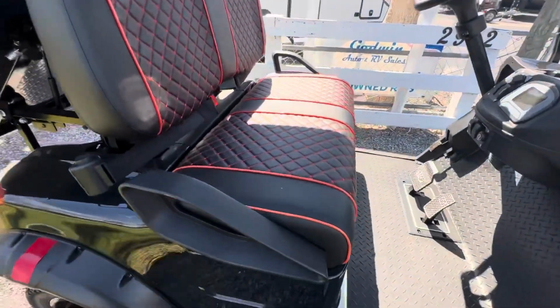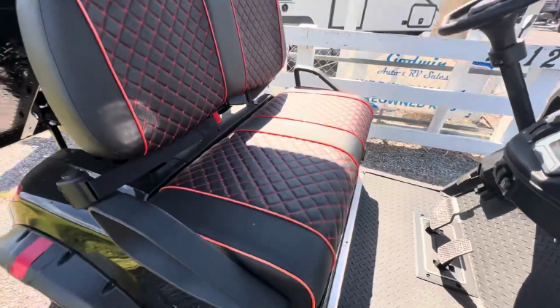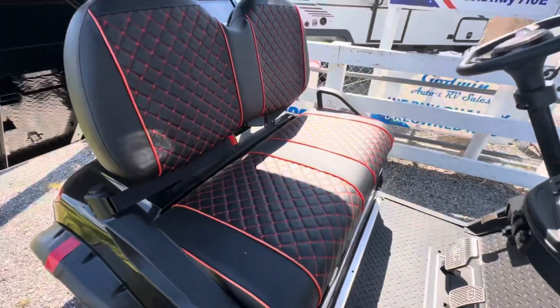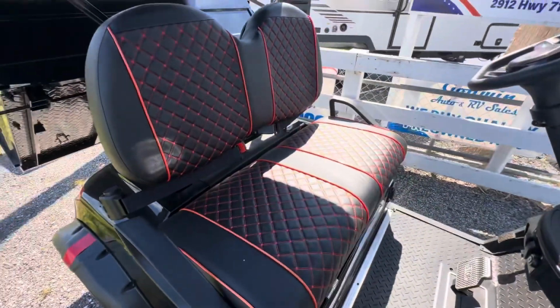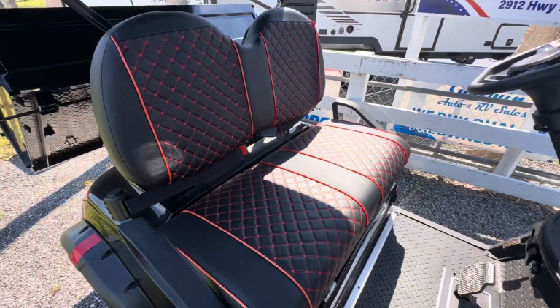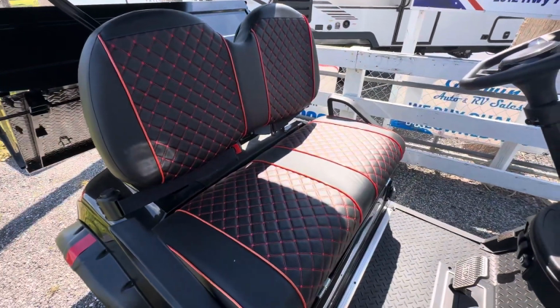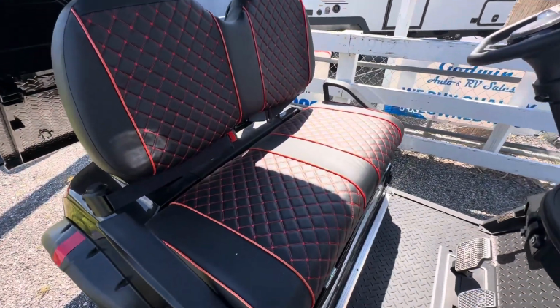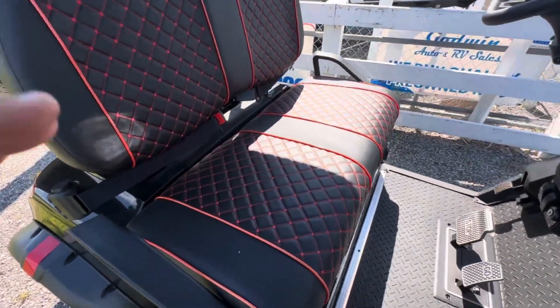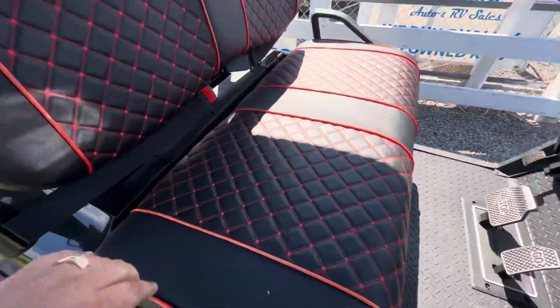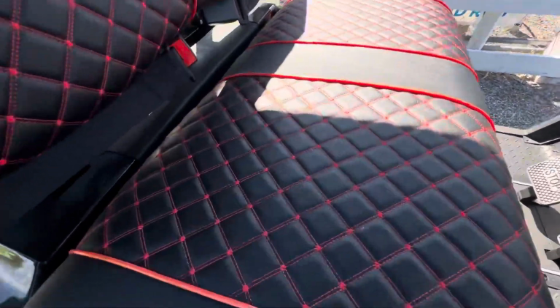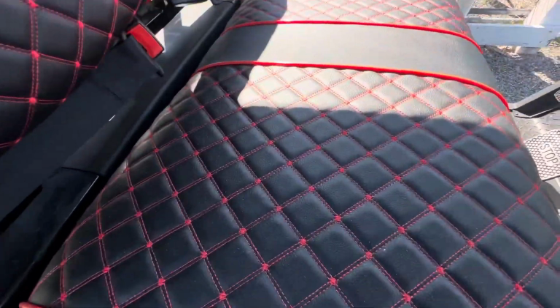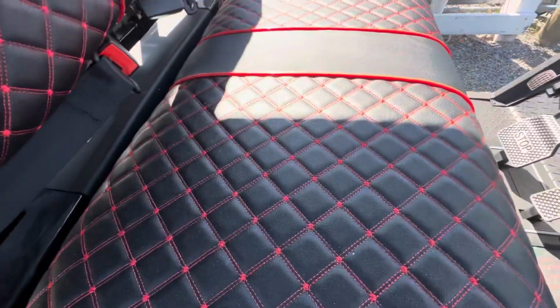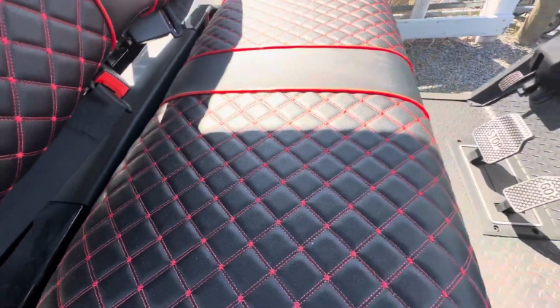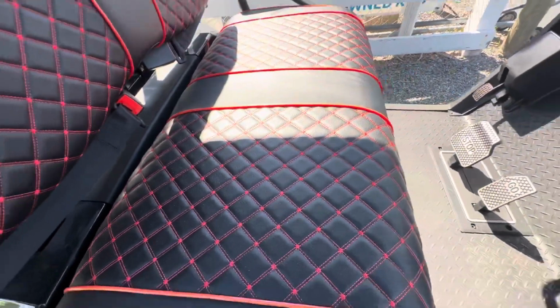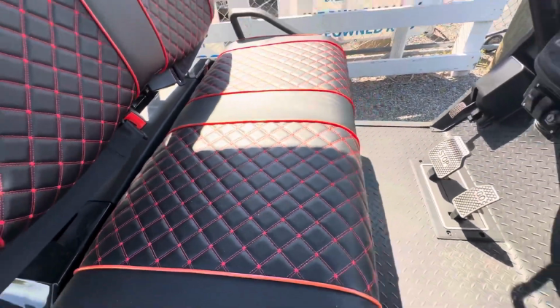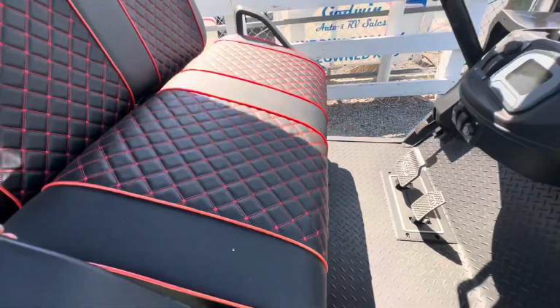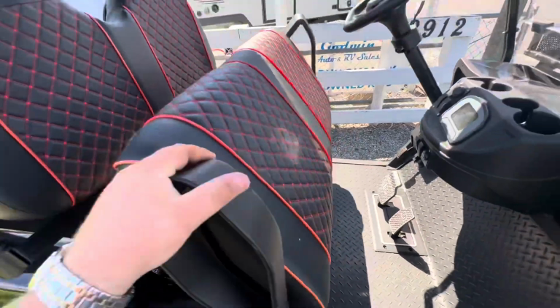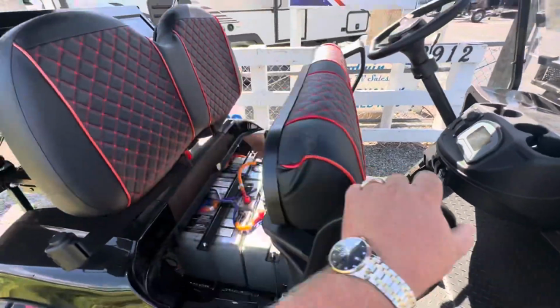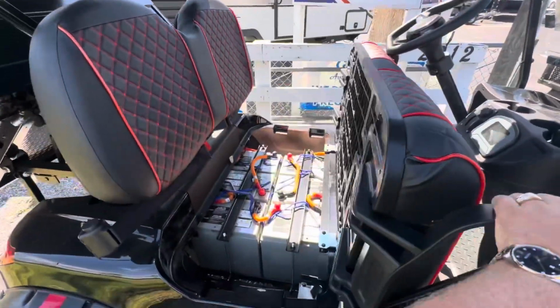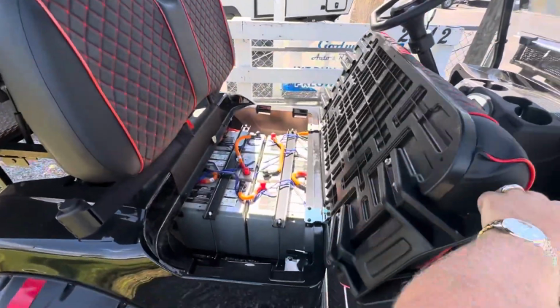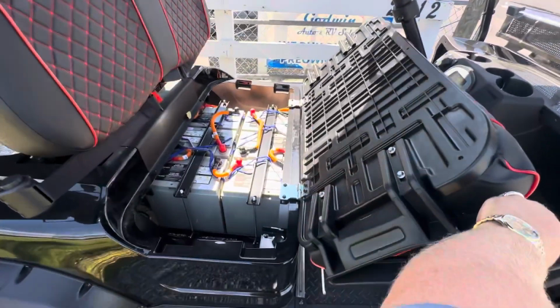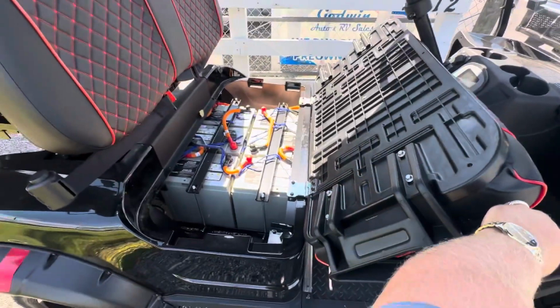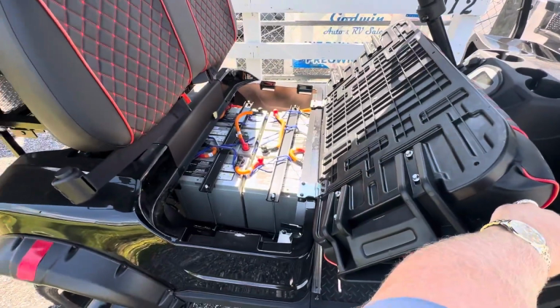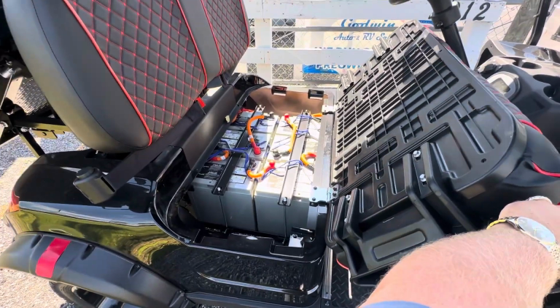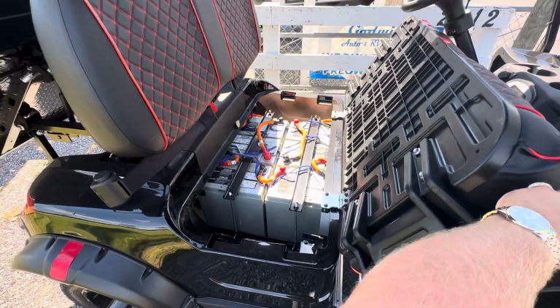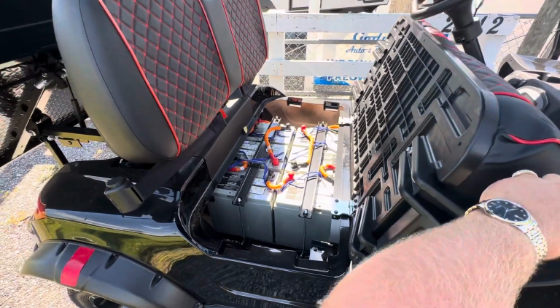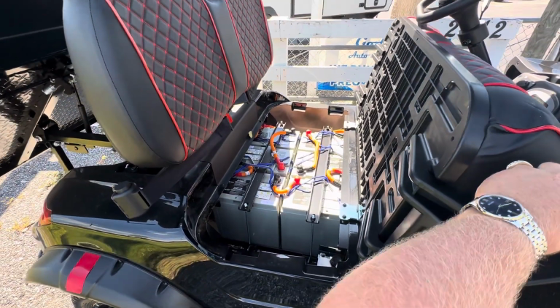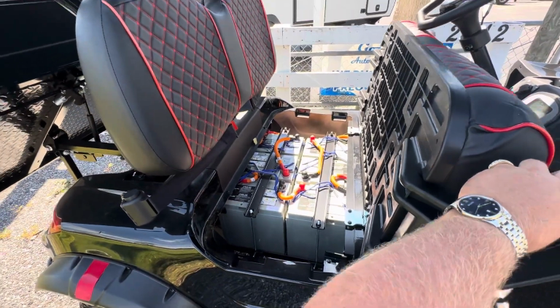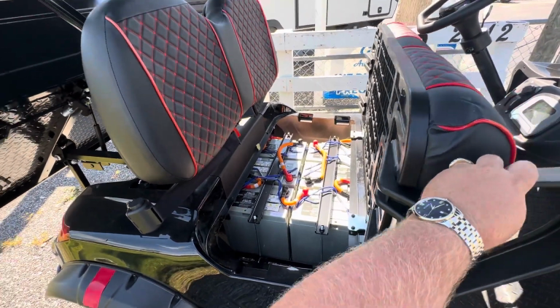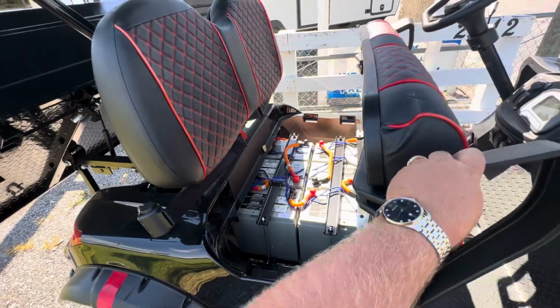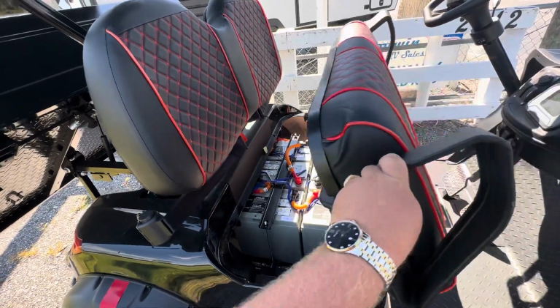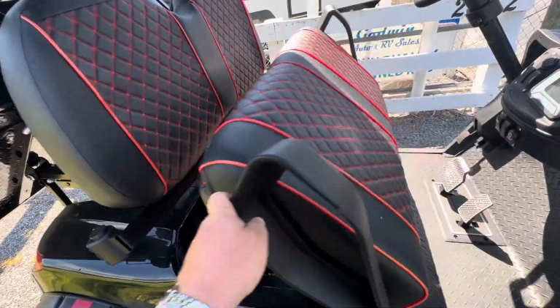It has diamond stitch seats with red stitching. It's also got a very large battery — 650 amp hour batteries.